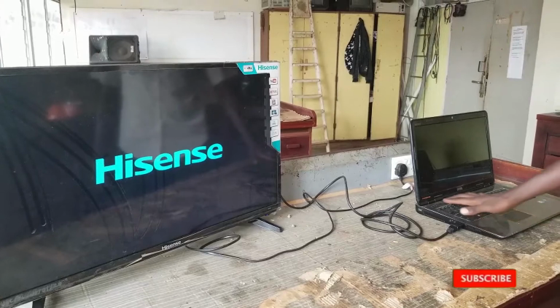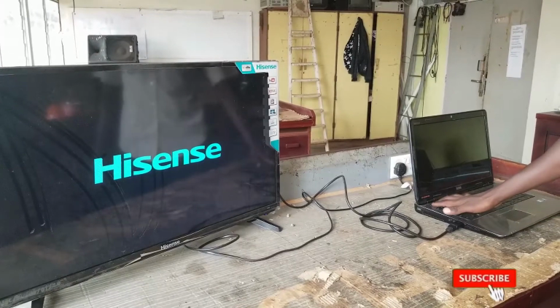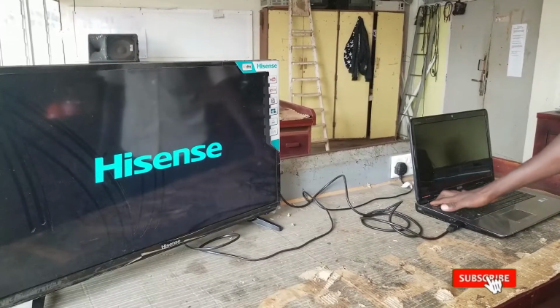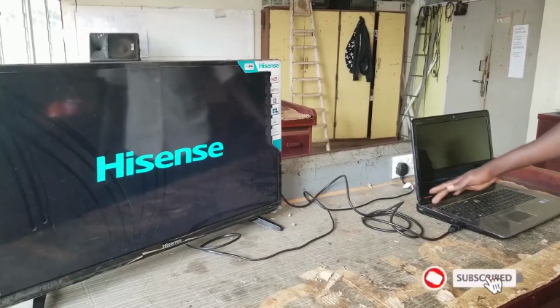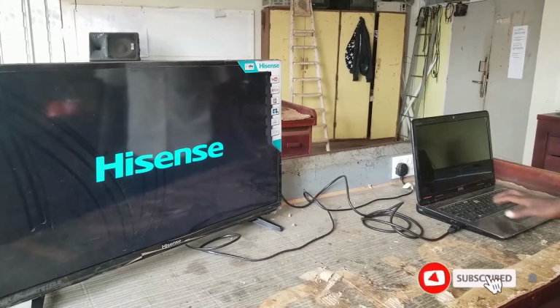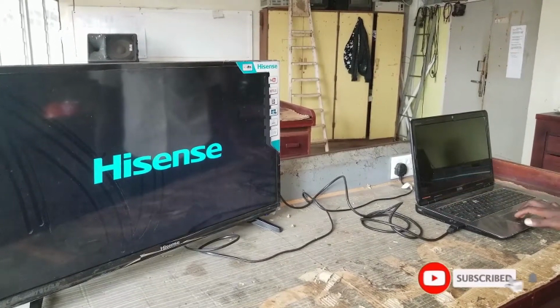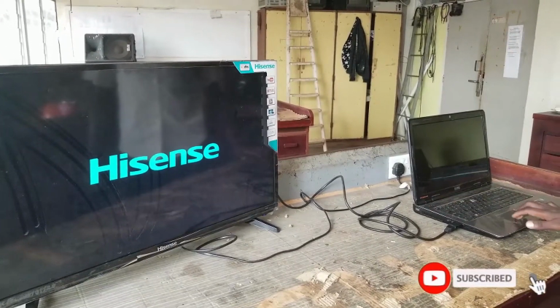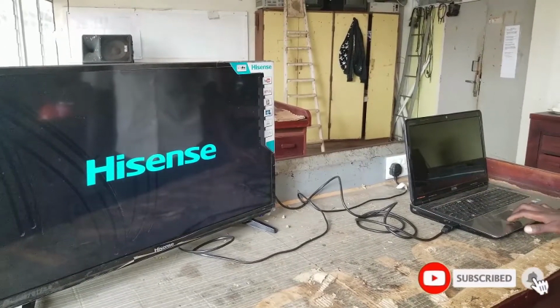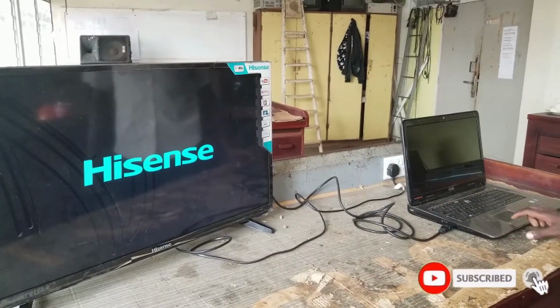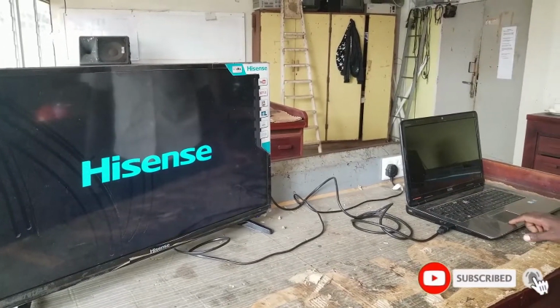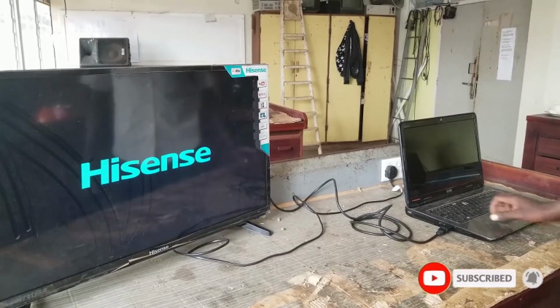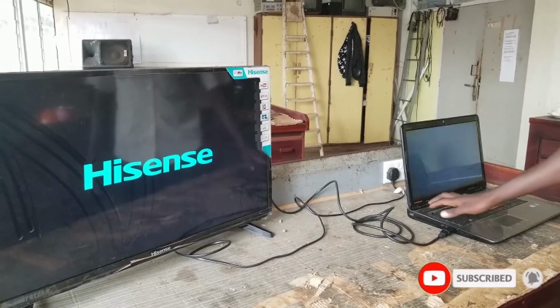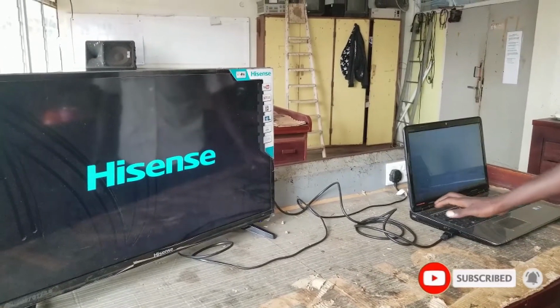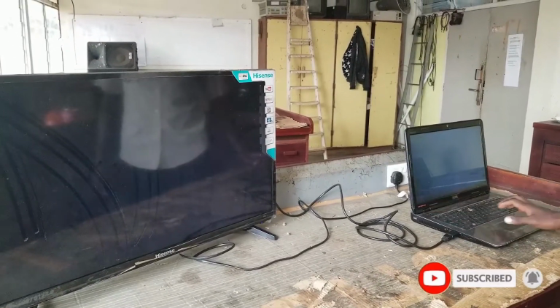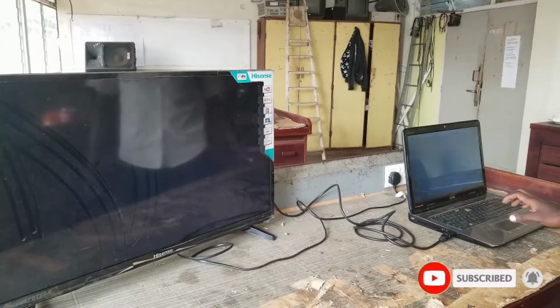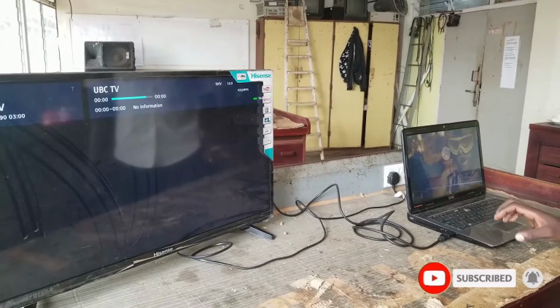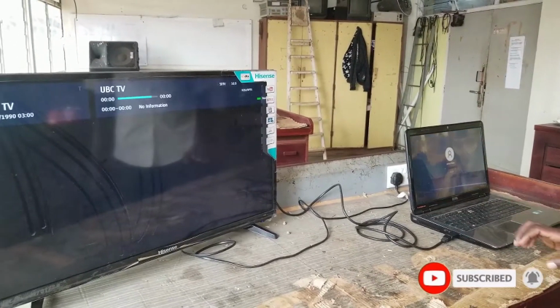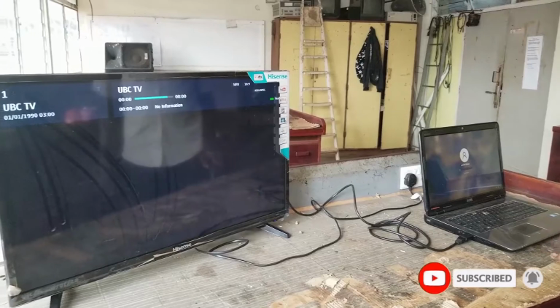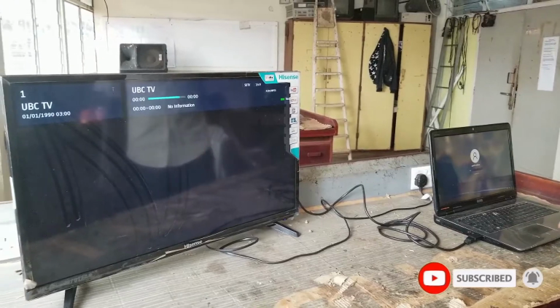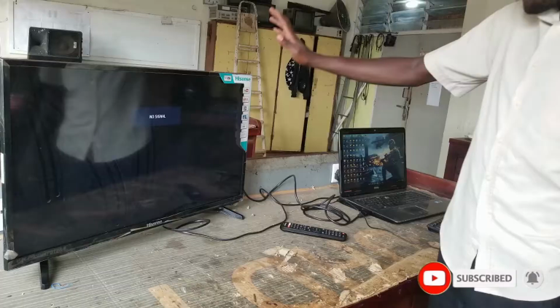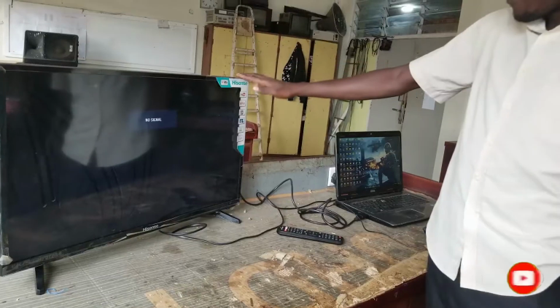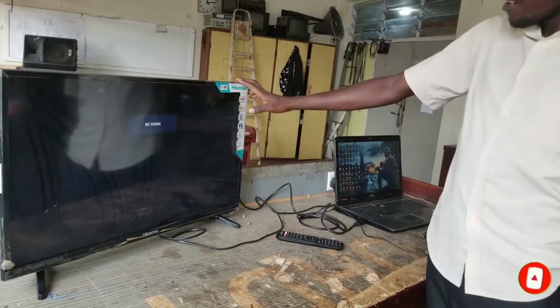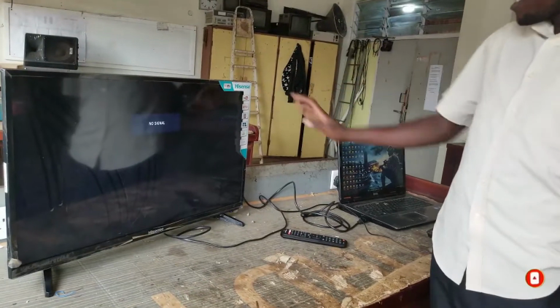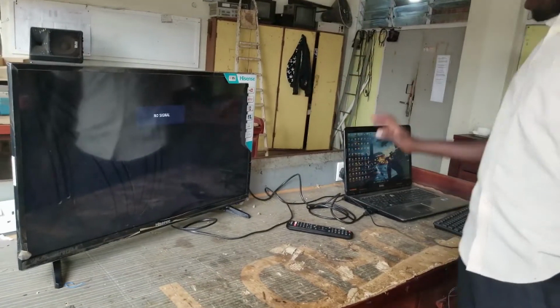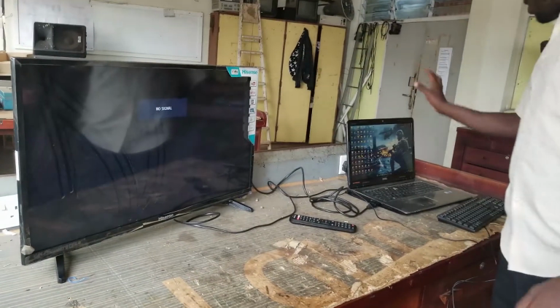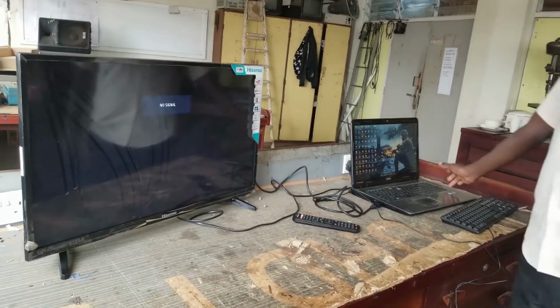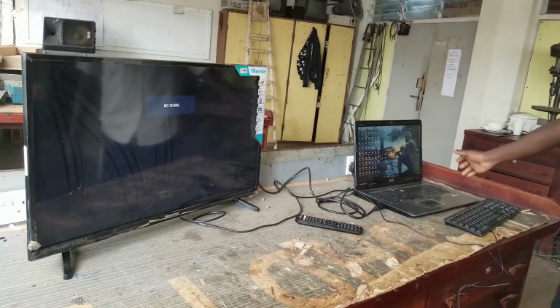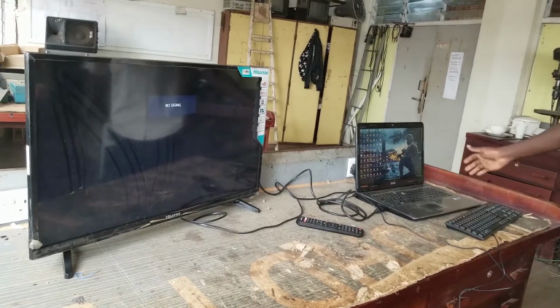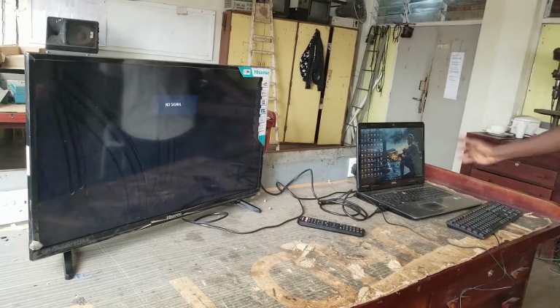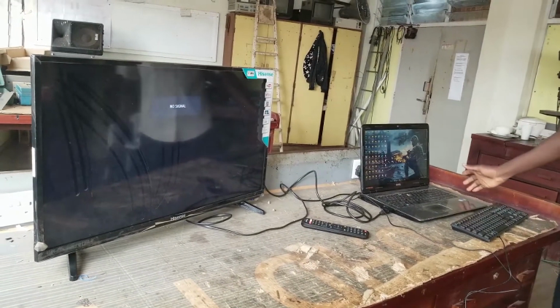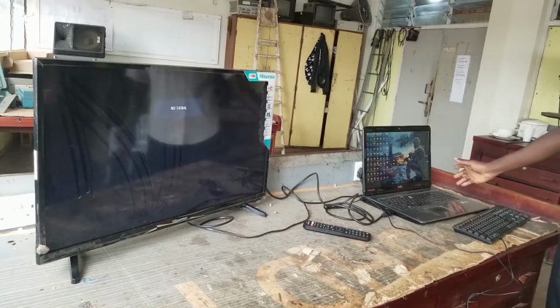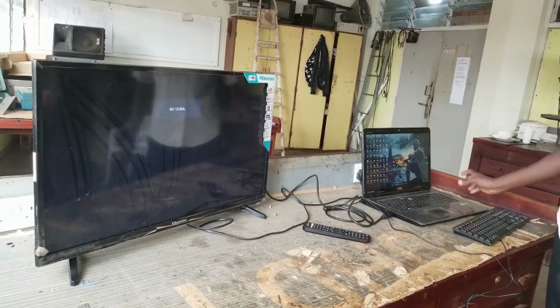Then now I have to switch on the laptop. We have powered our TV and now our laptop is also on.